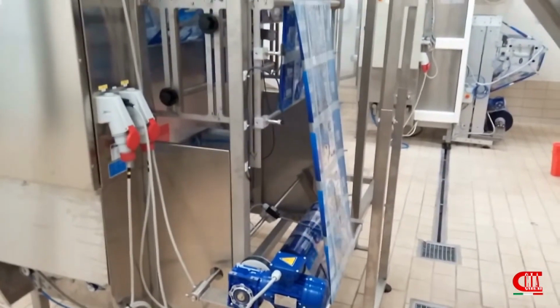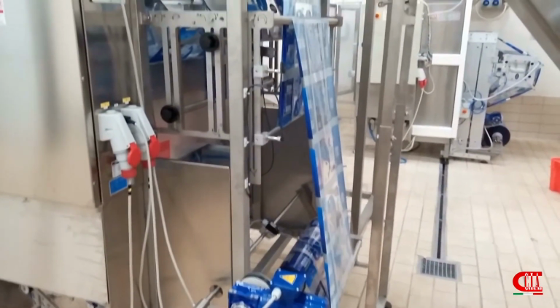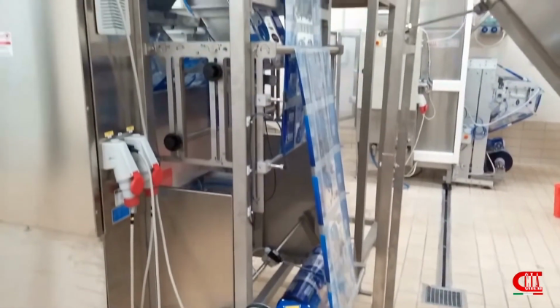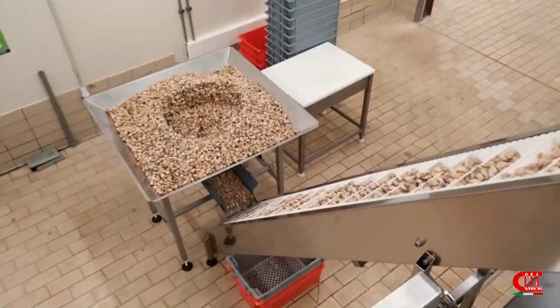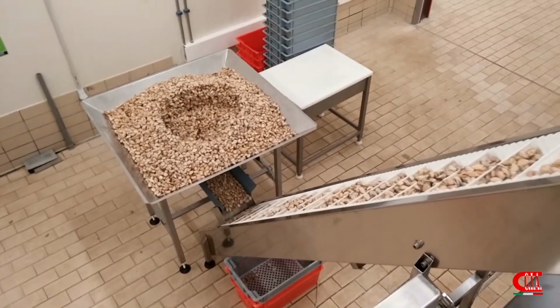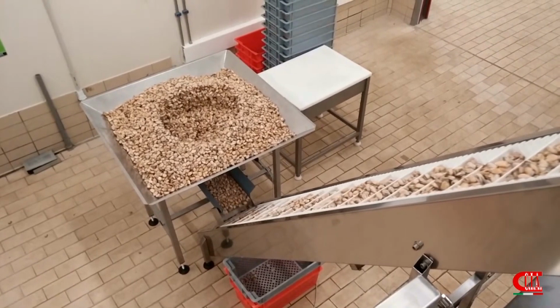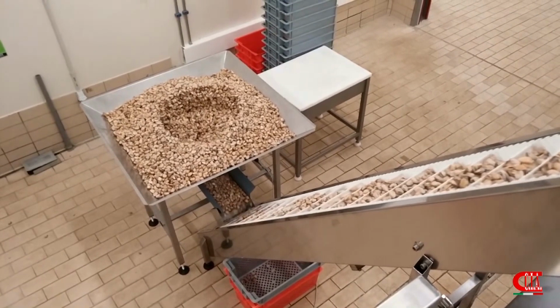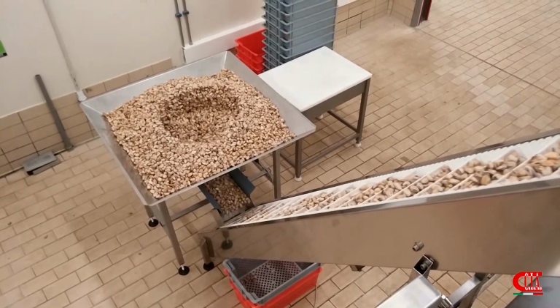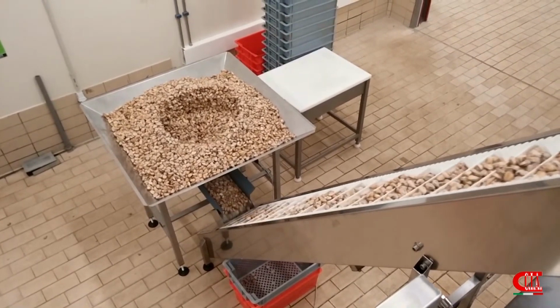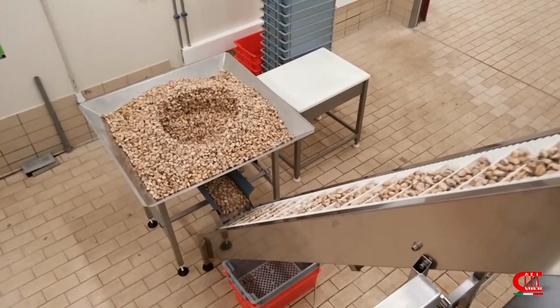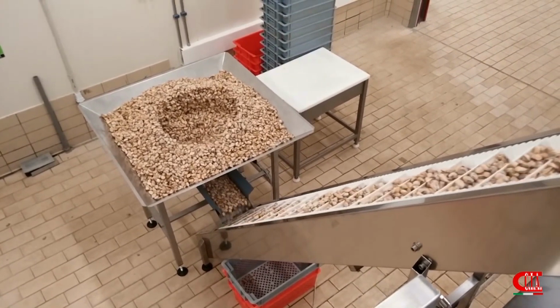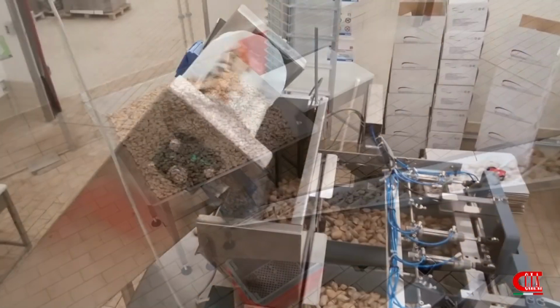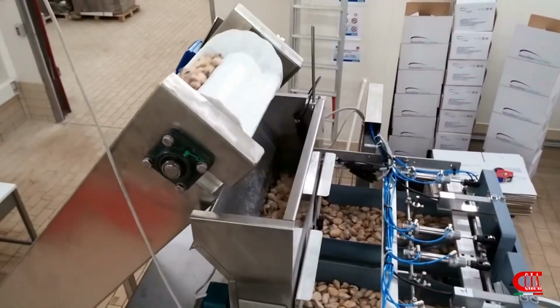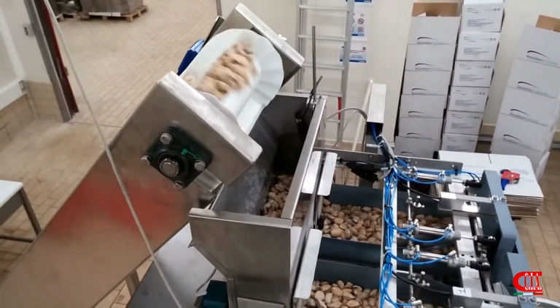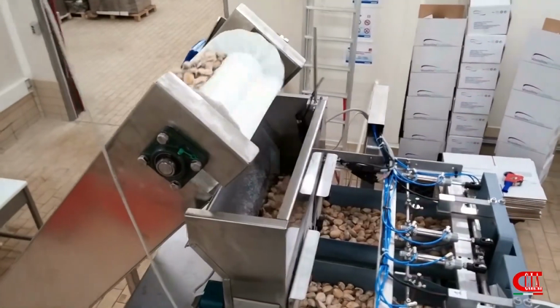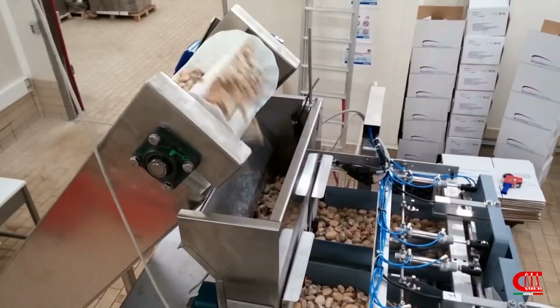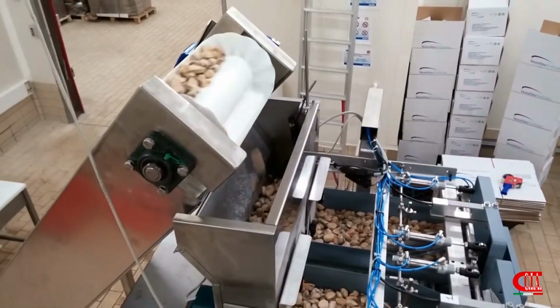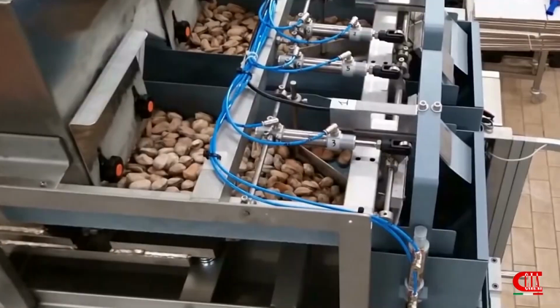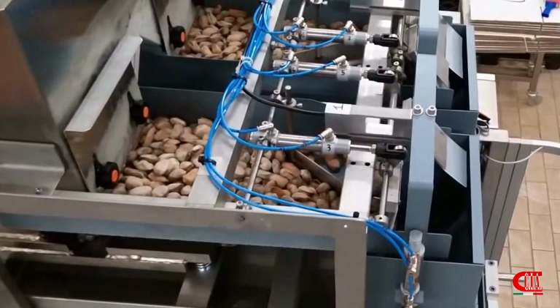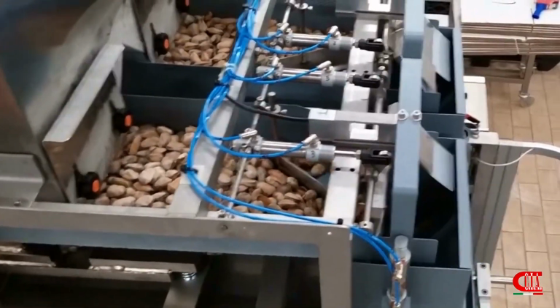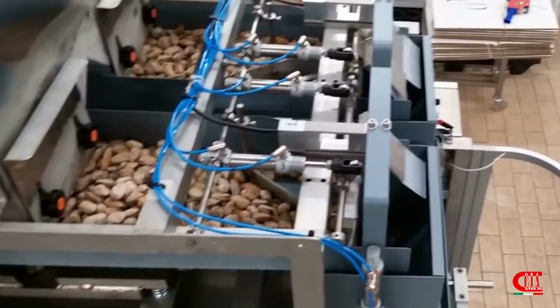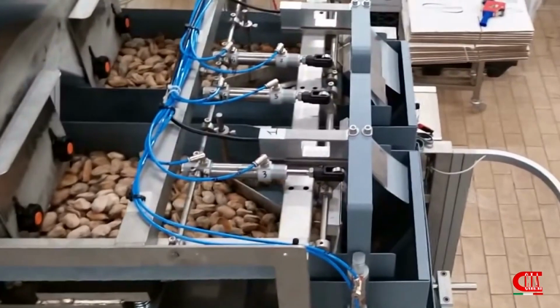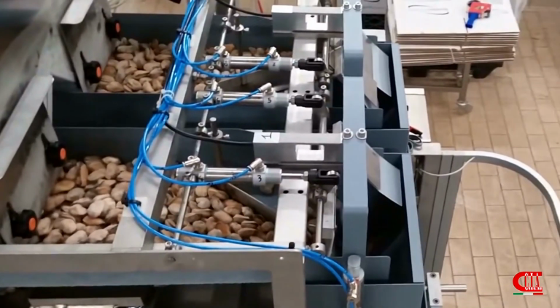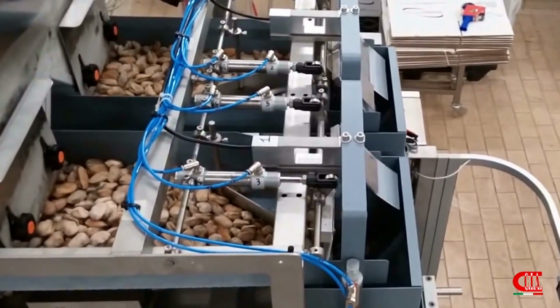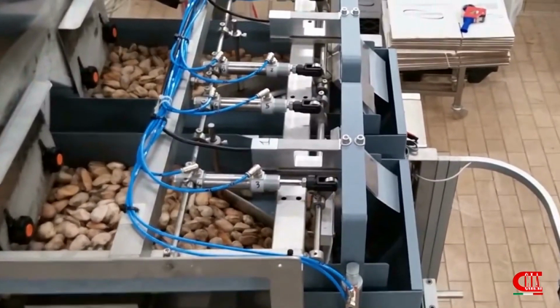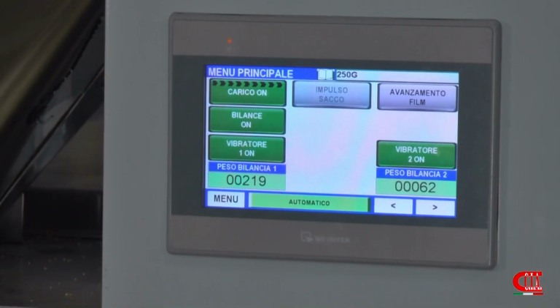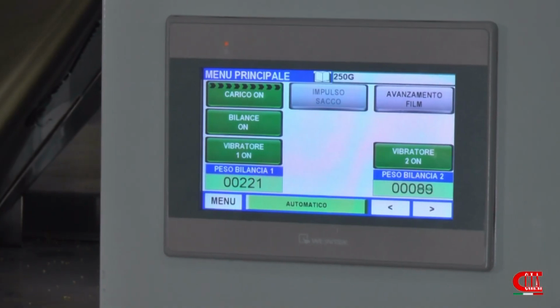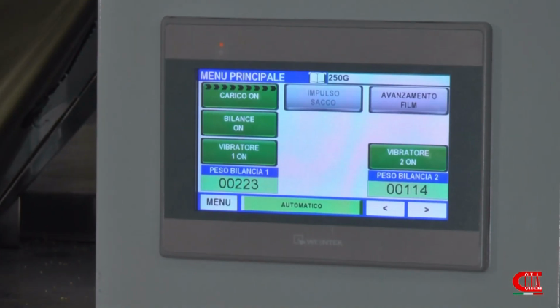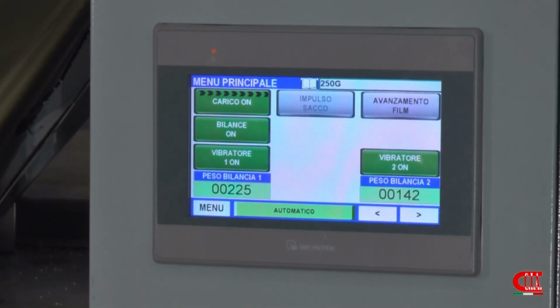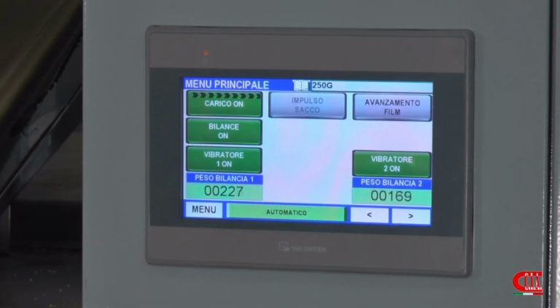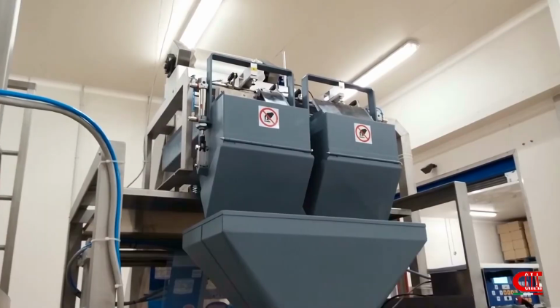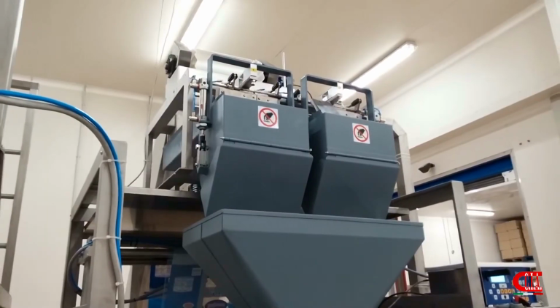We can weigh and package frozen grilled vegetables, ravioli, rolls, diced spinach and onions, clams, chips, soup mixes and much more.